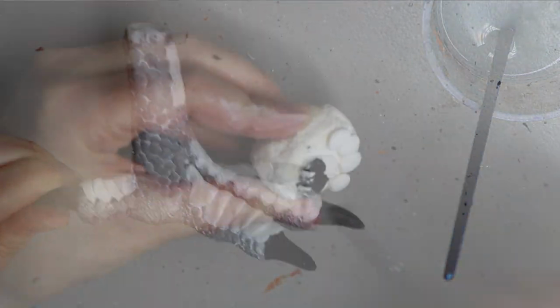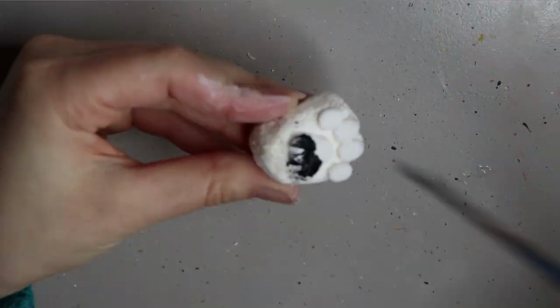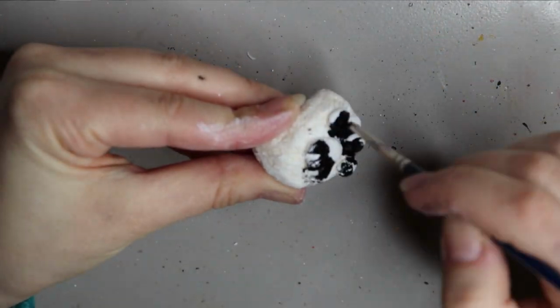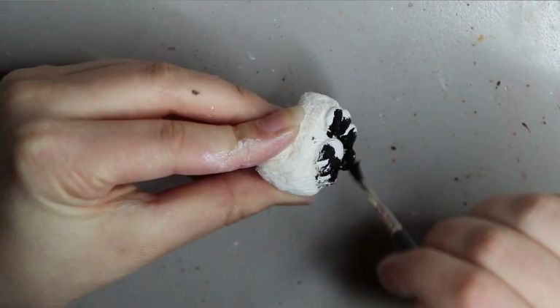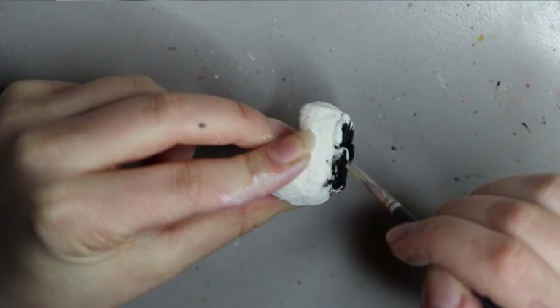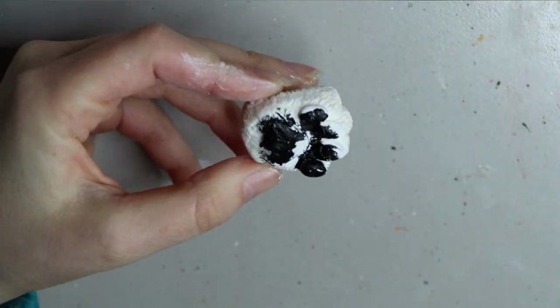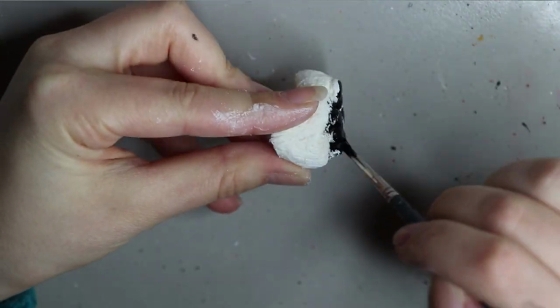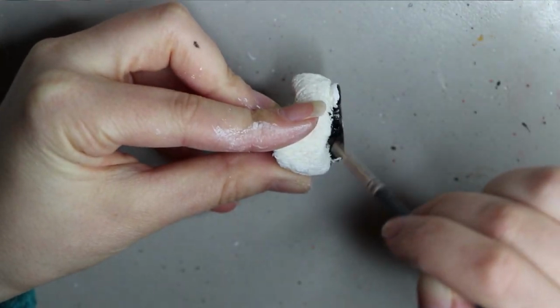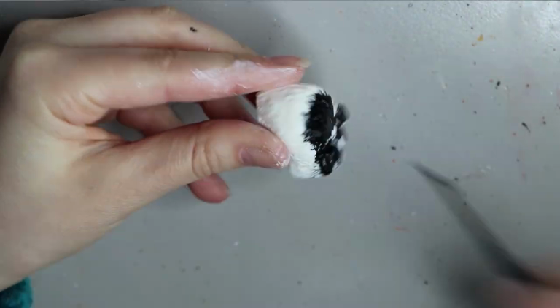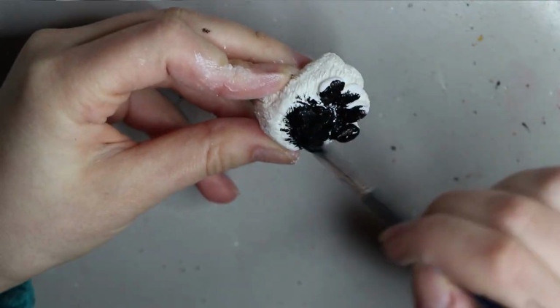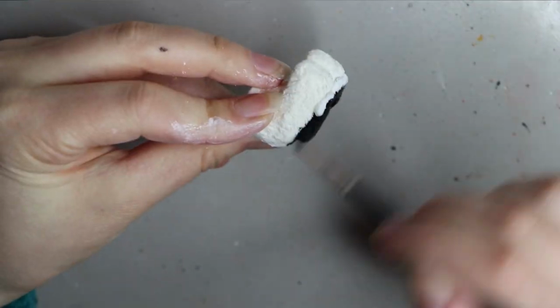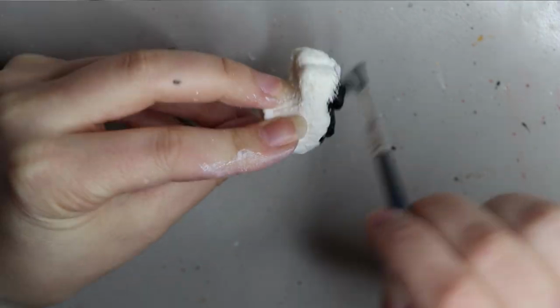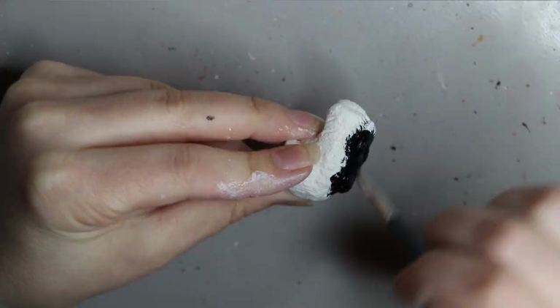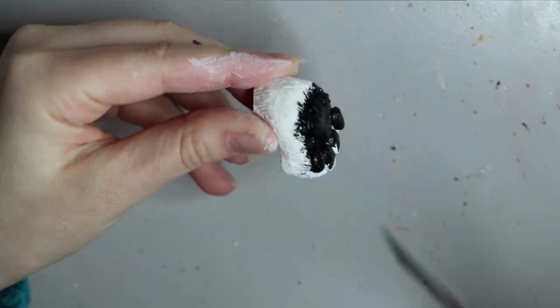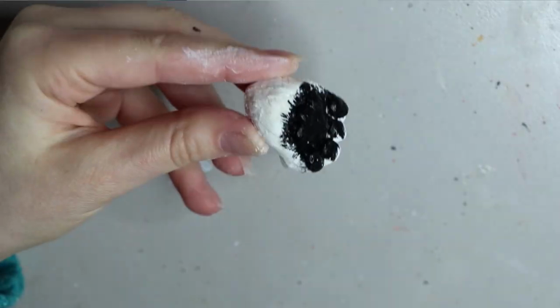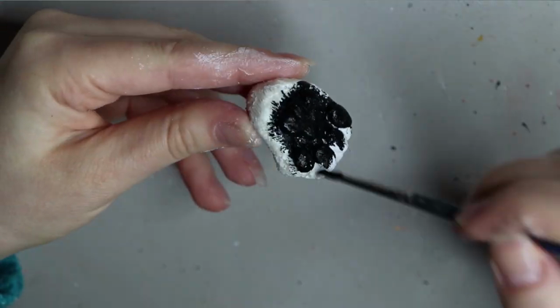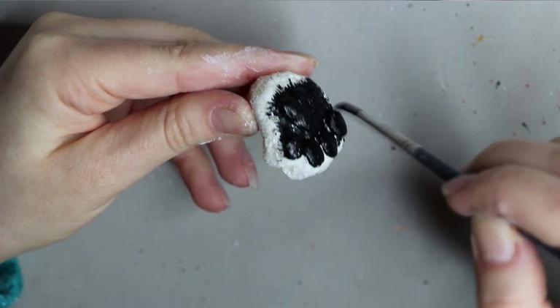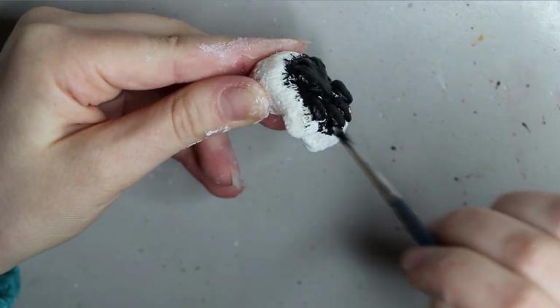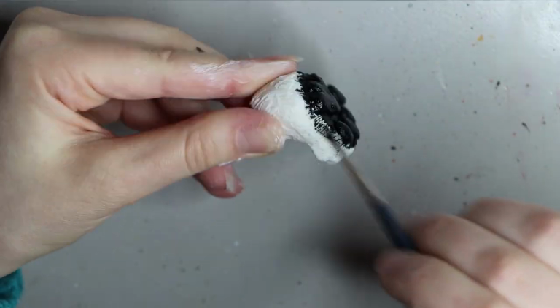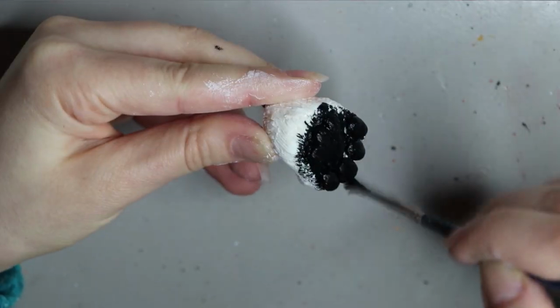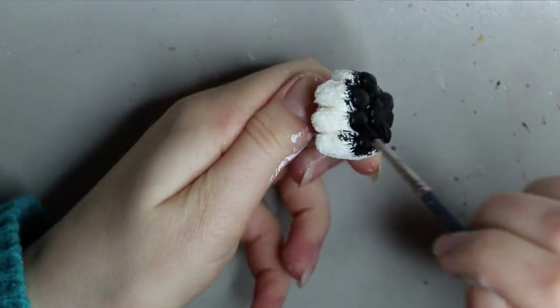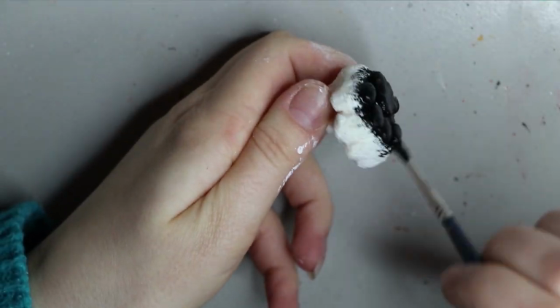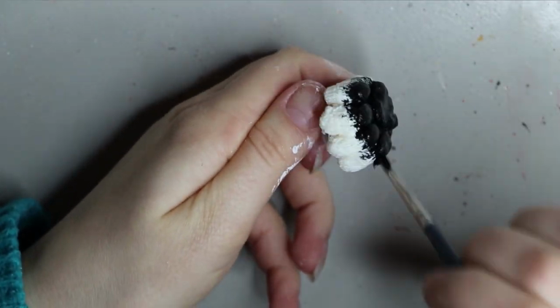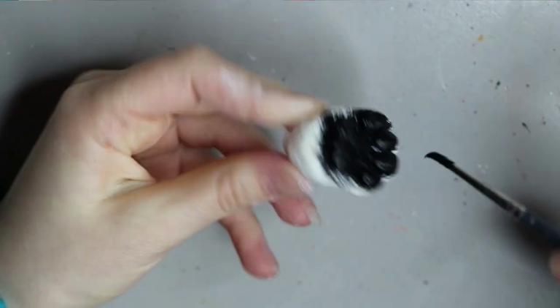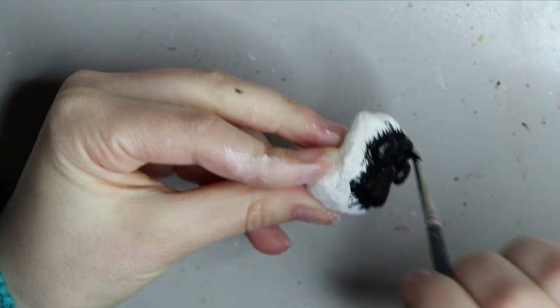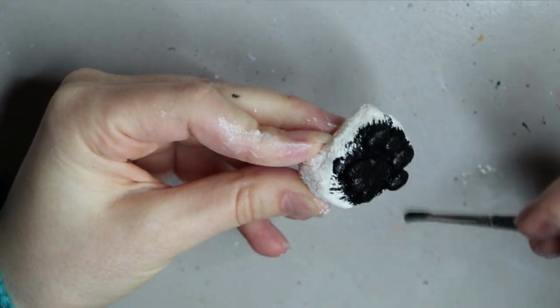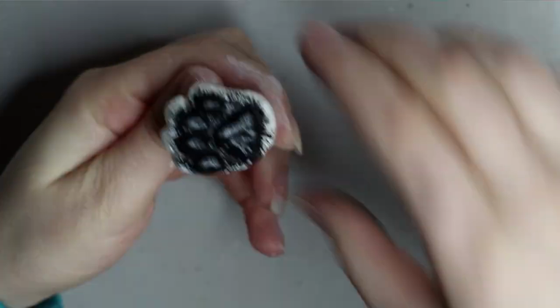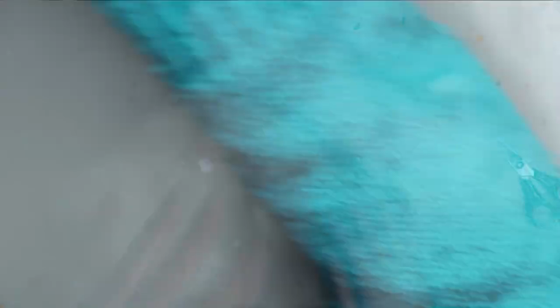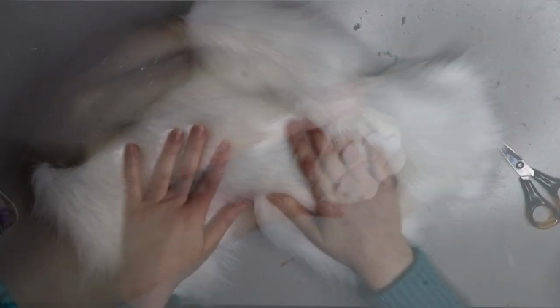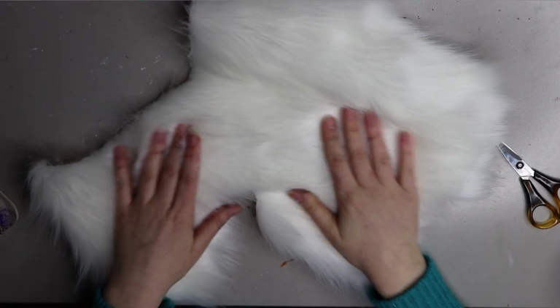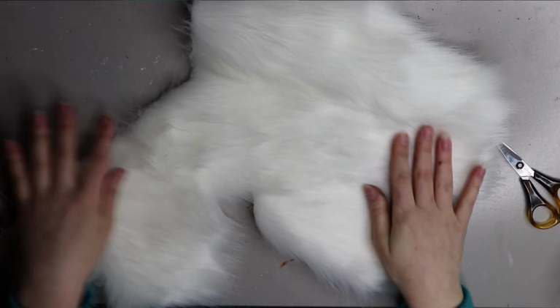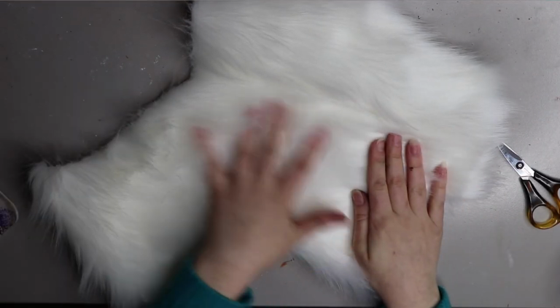The rear end of this griffin is going to be a snow leopard, so I'm painting up some cat paws for the rear end using my black Chroma Cryl paint. Moving on to the fur — this is the fur for the front end of the griffin.